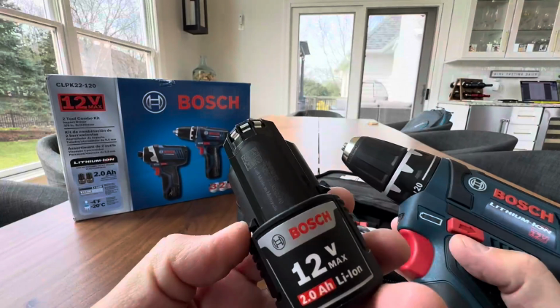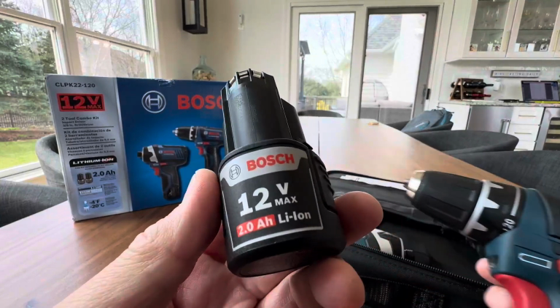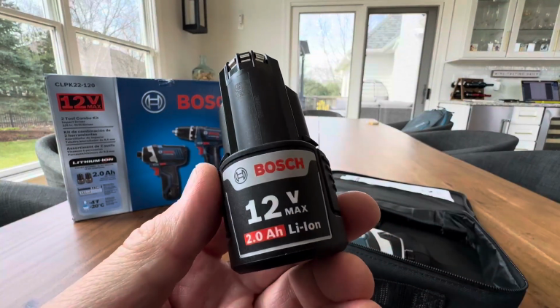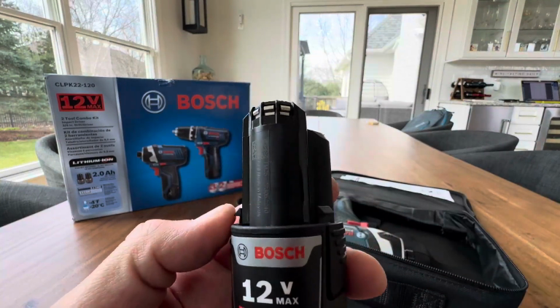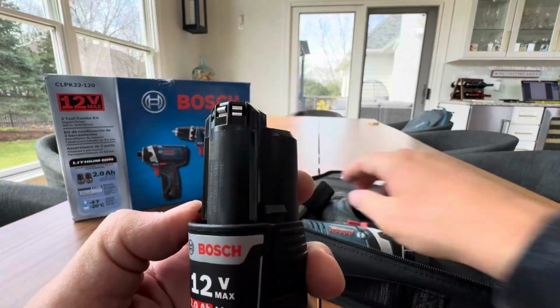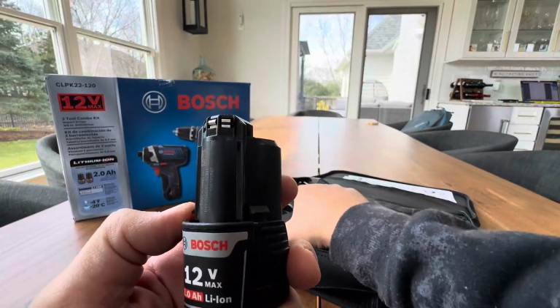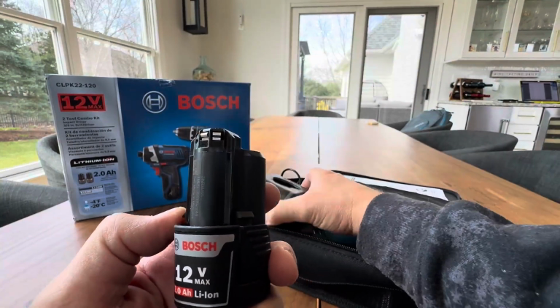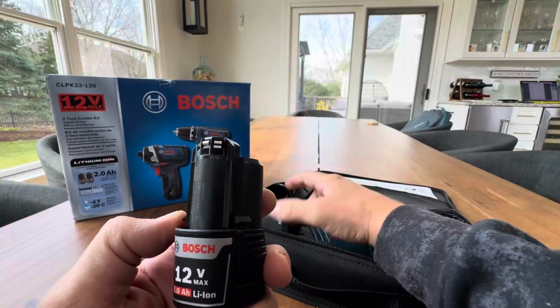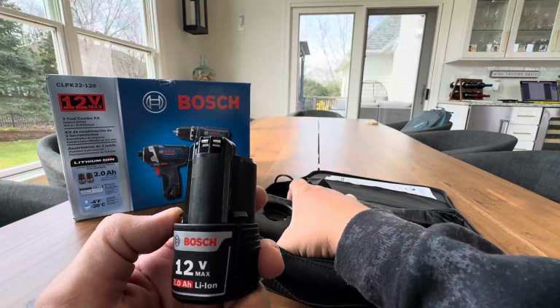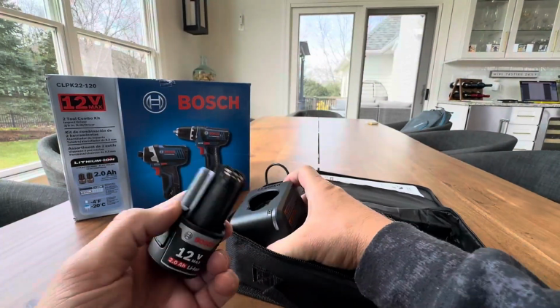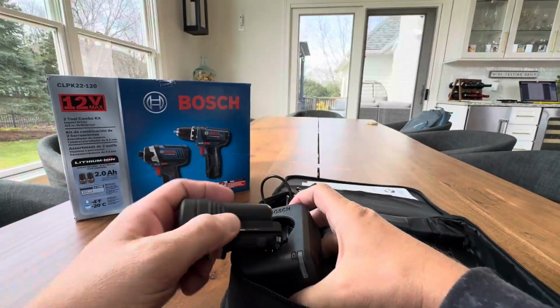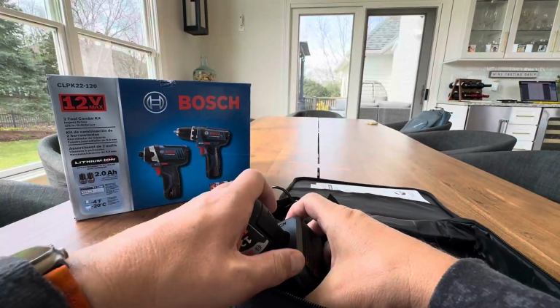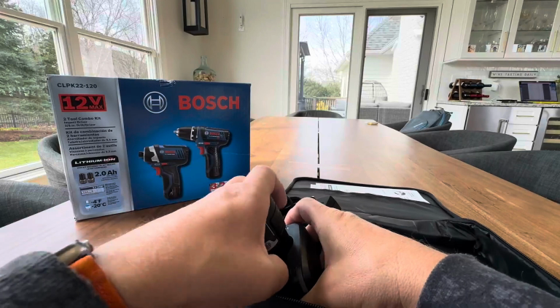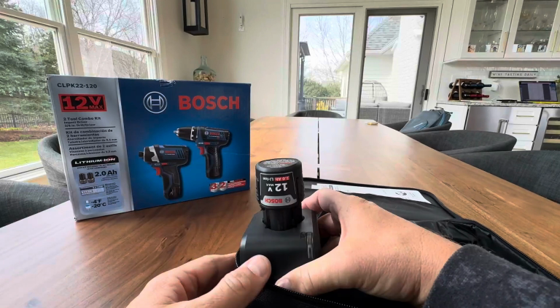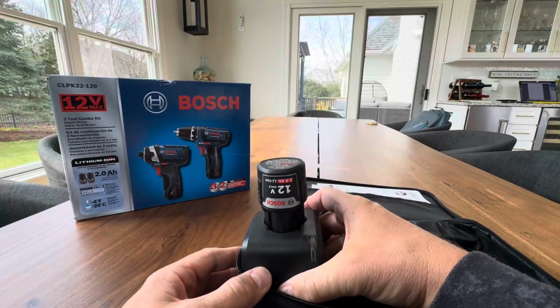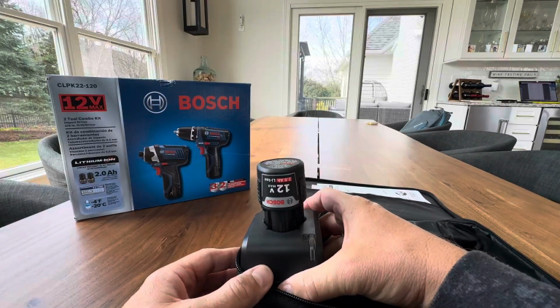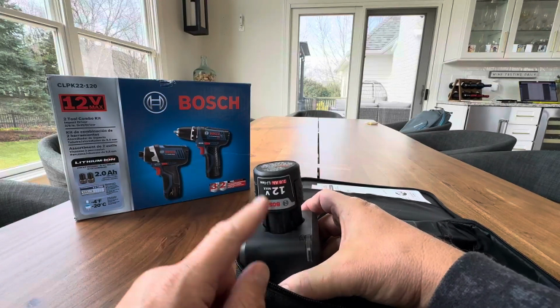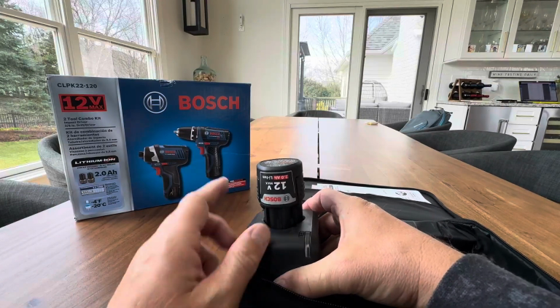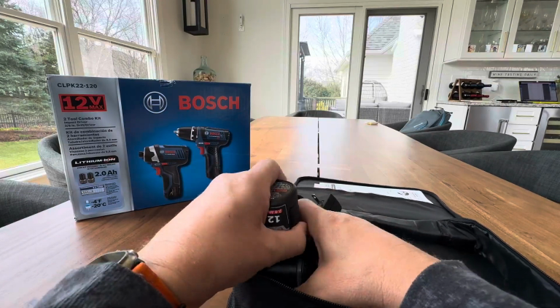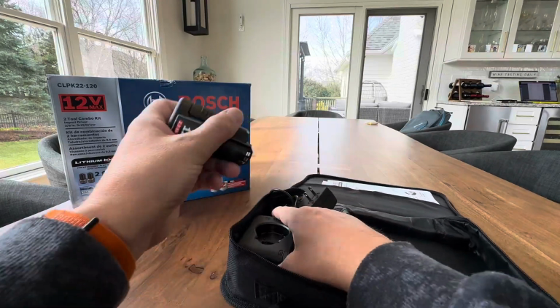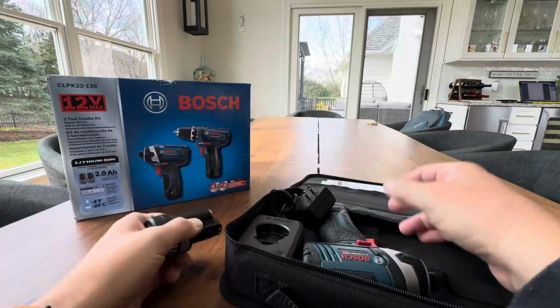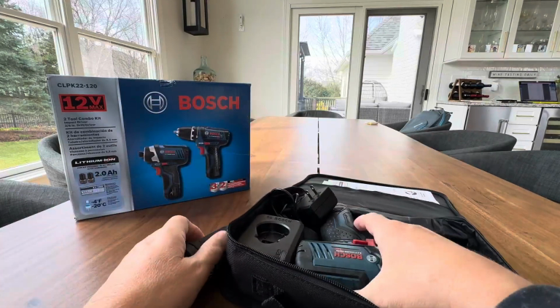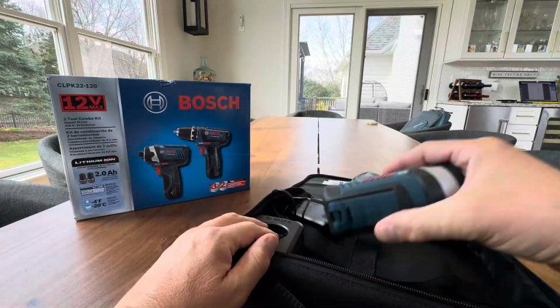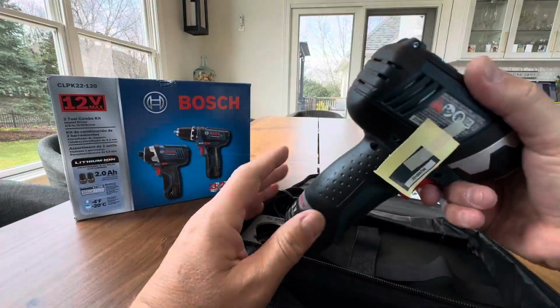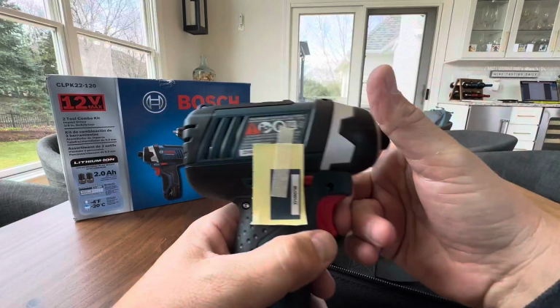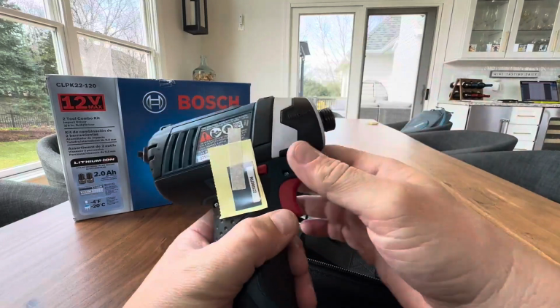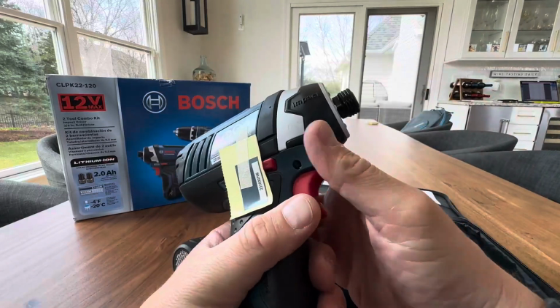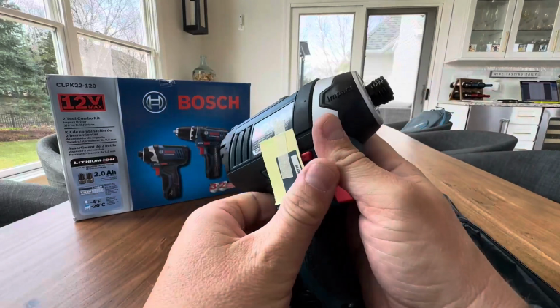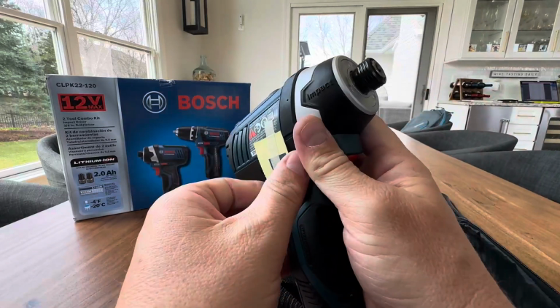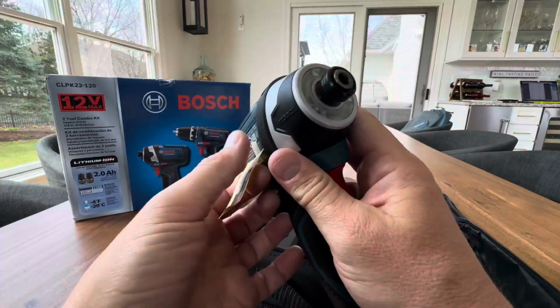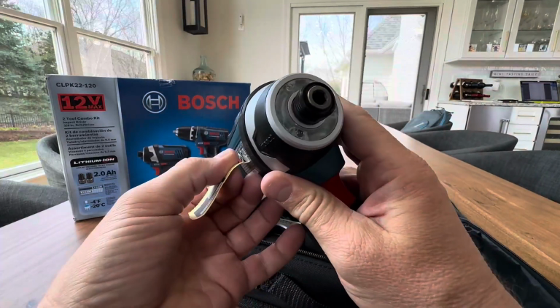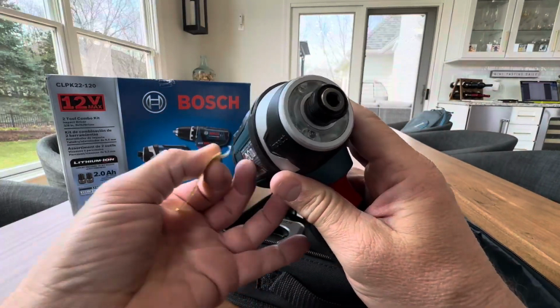The 12-volt batteries are right here, and it does come with a charger, as you can see. You can just set that right in there and have it charging. And you can buy more of these too, so you always have some in the guns and some charging, but not really necessary.